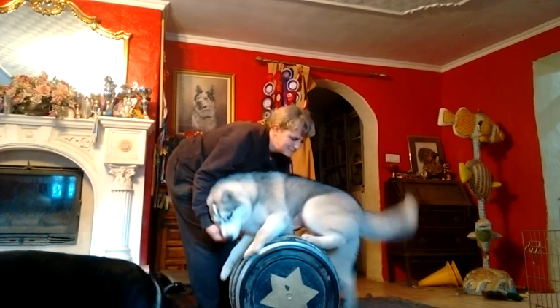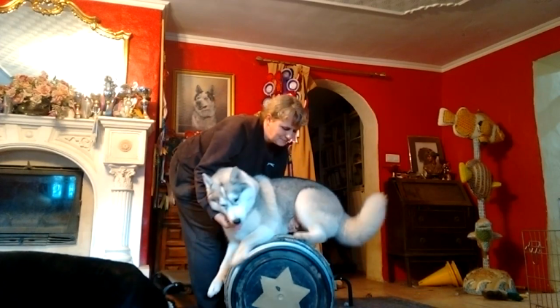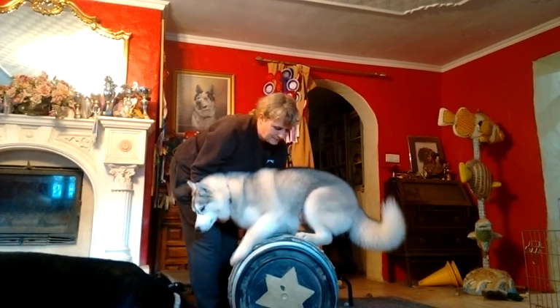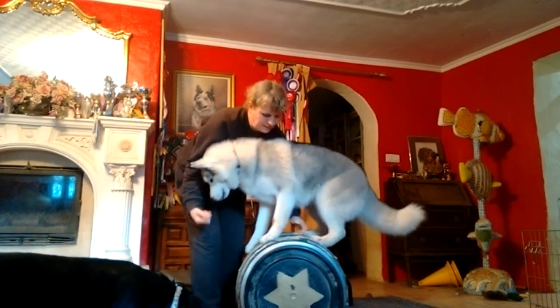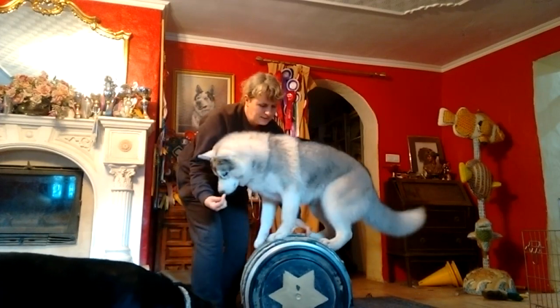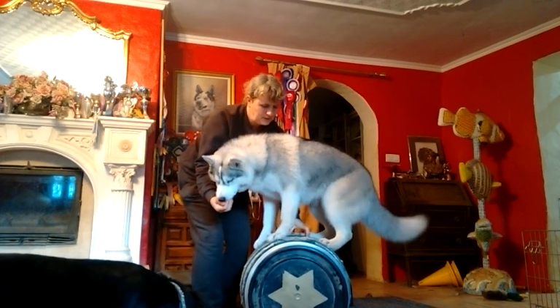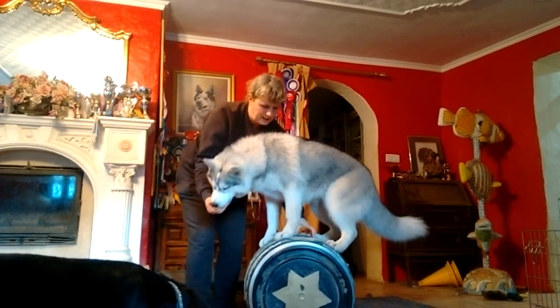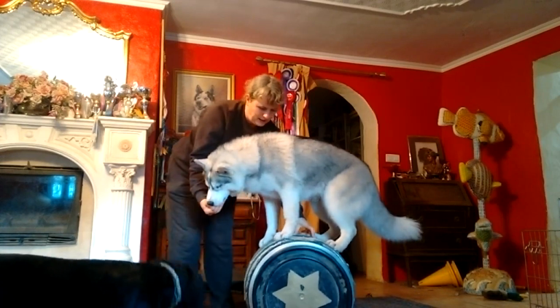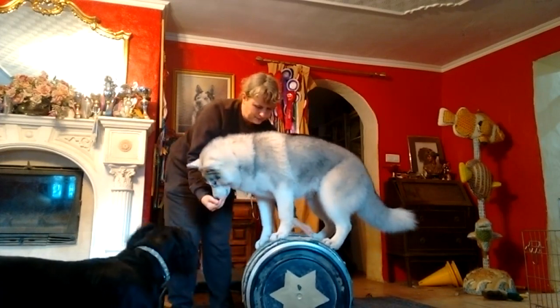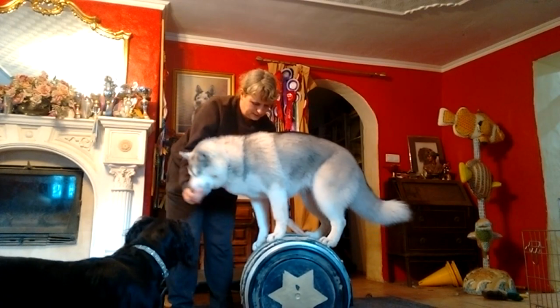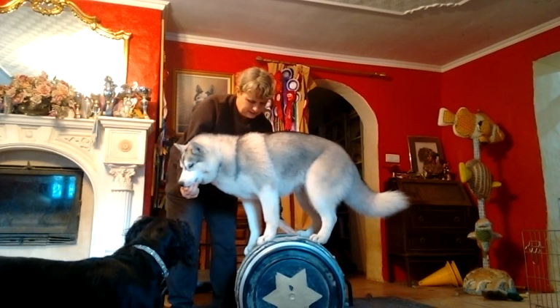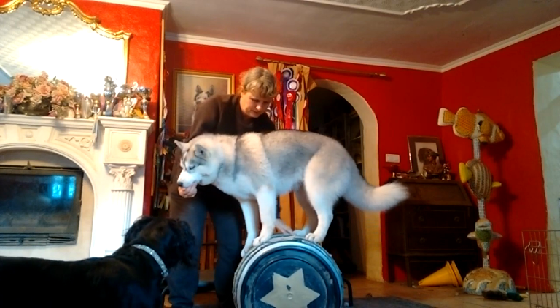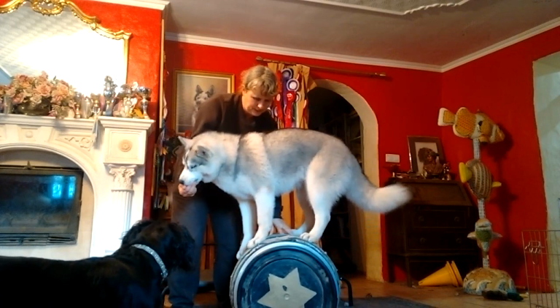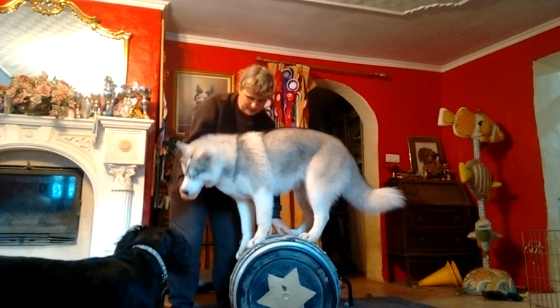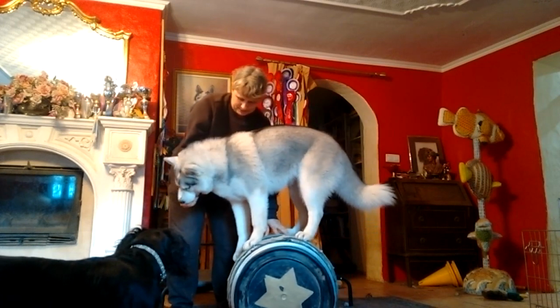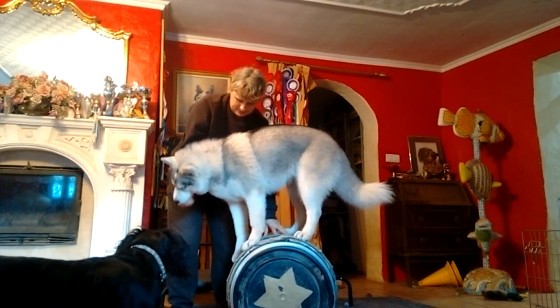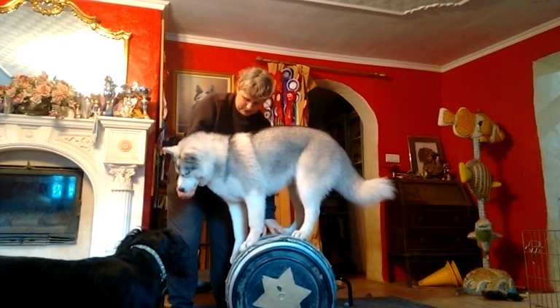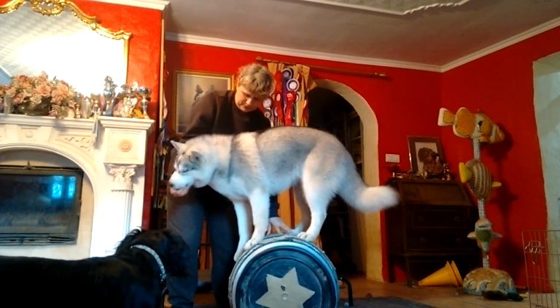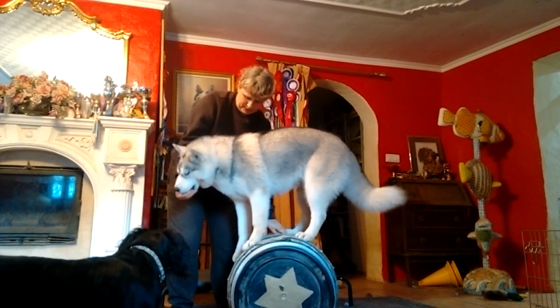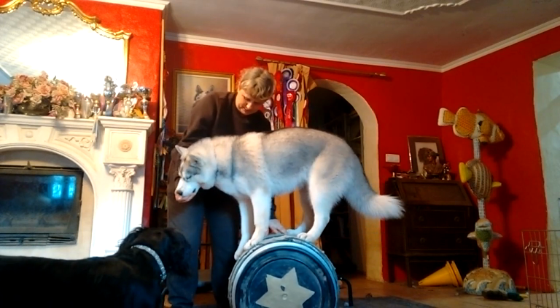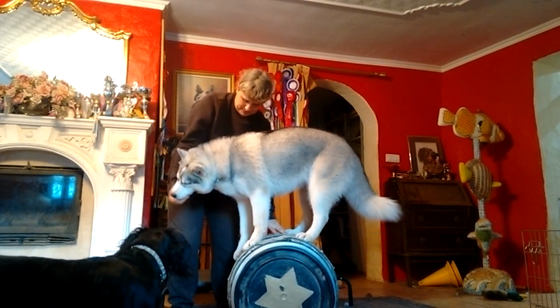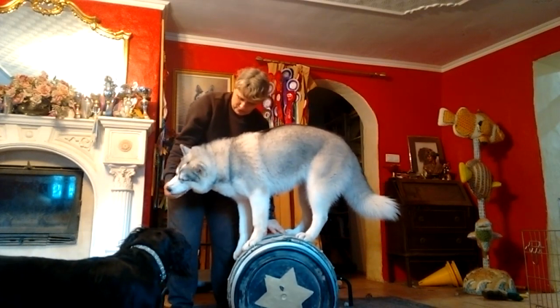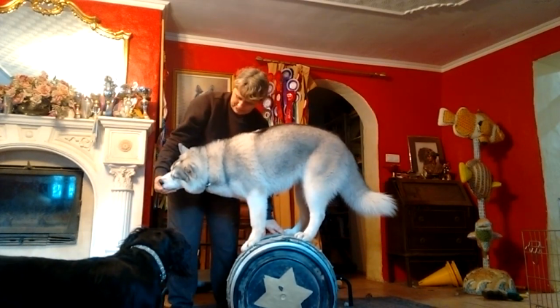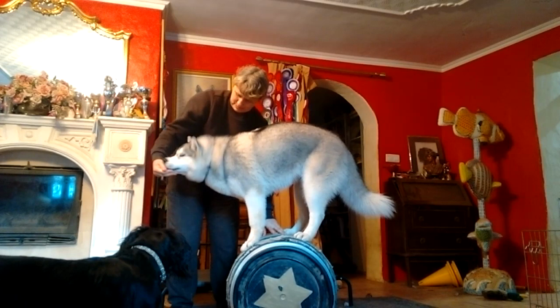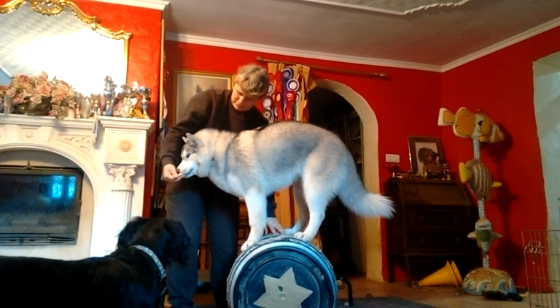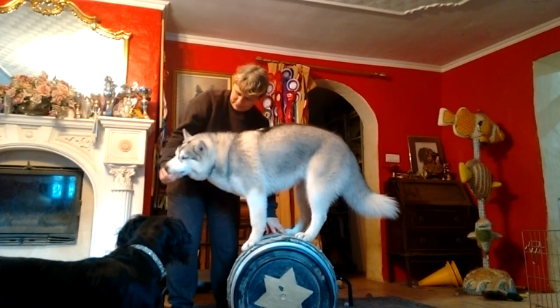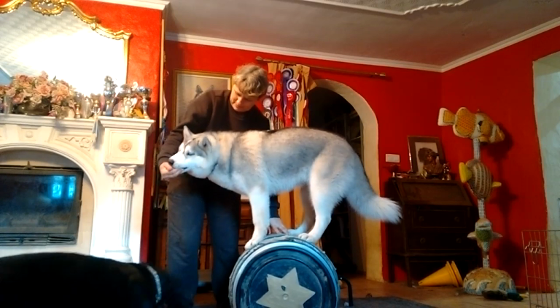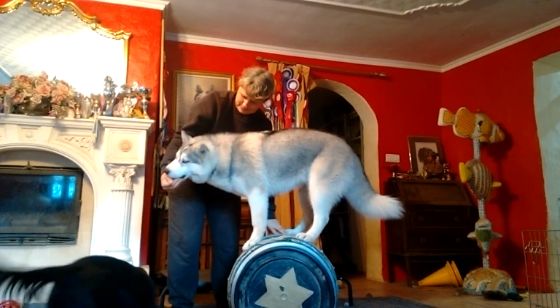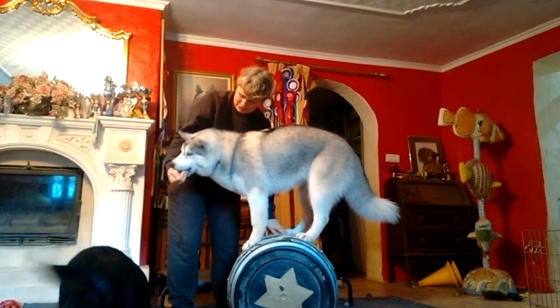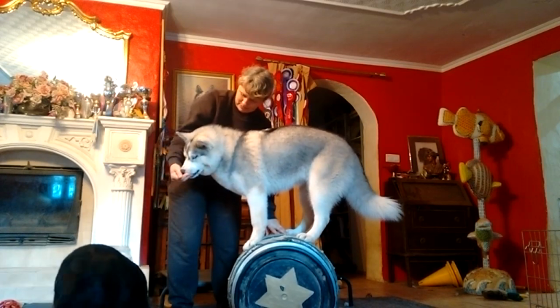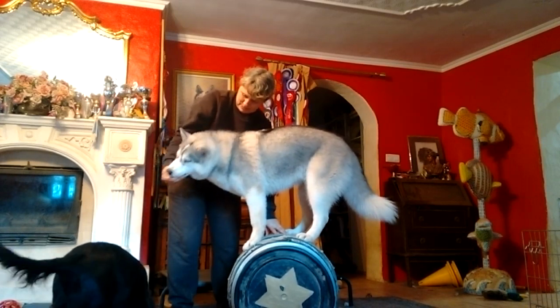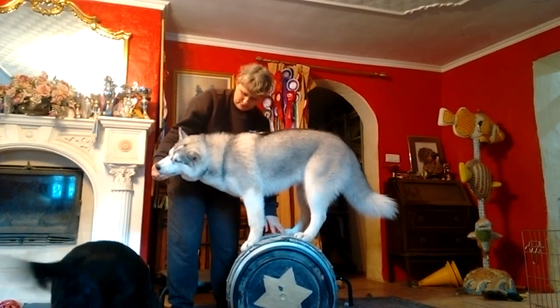She's free to jump off at any time if she wants to, although I do support her under her tummy once she is standing. Remember to keep the time spent on the barrel short as it is always very tiring for the dog.